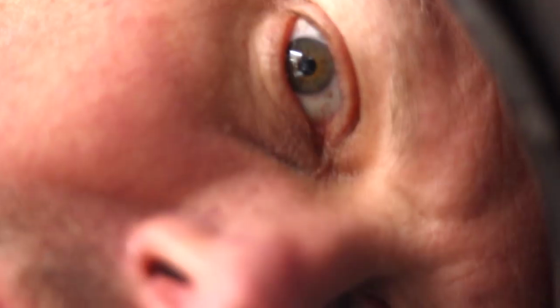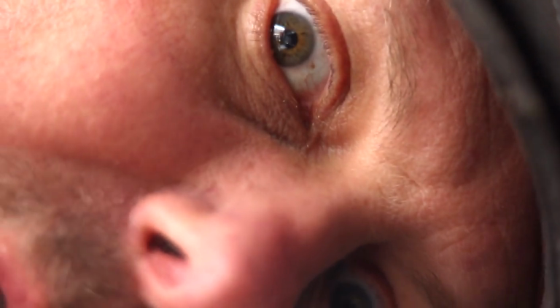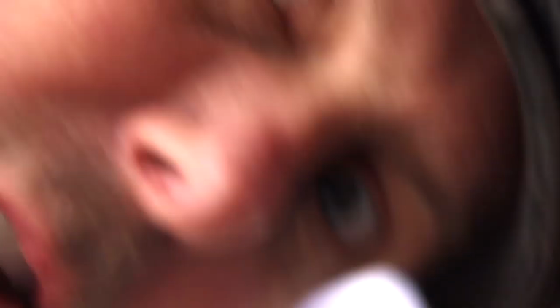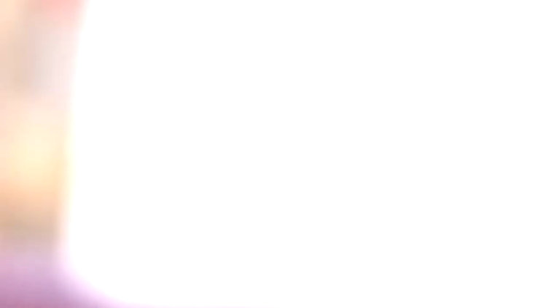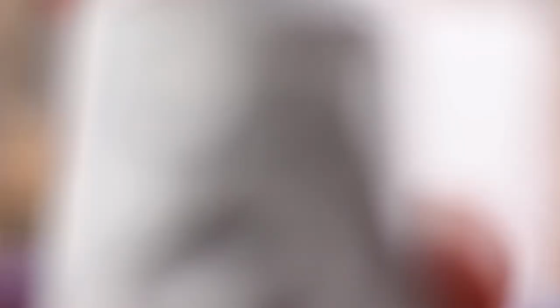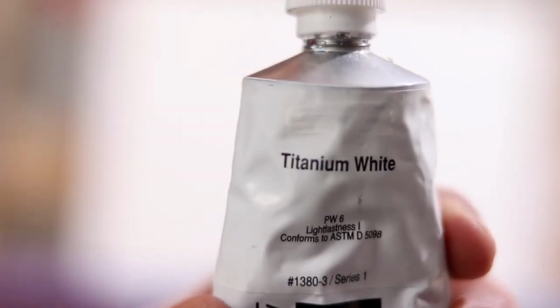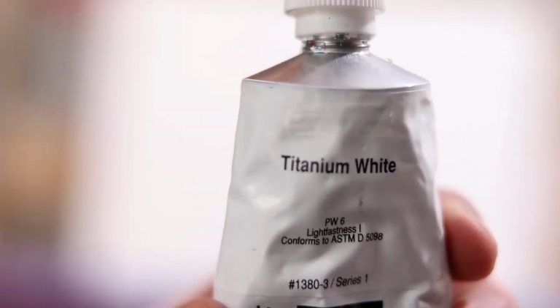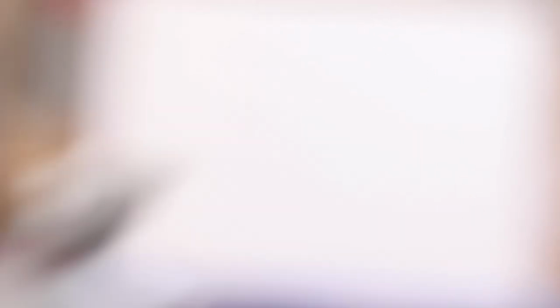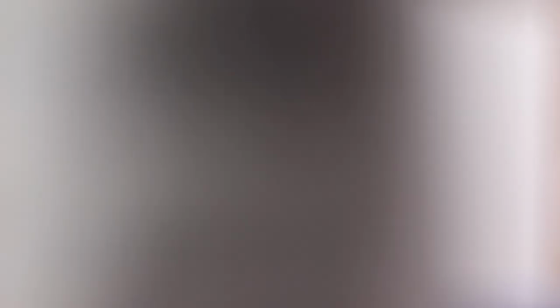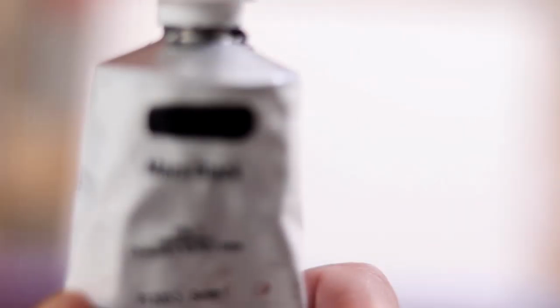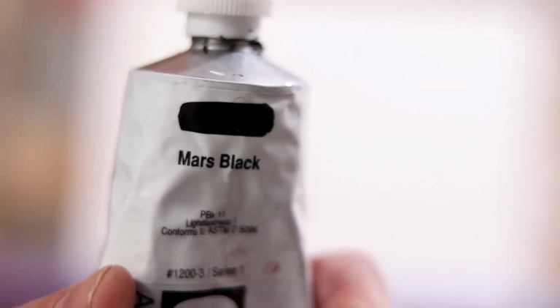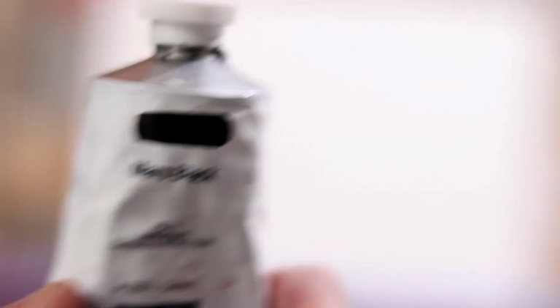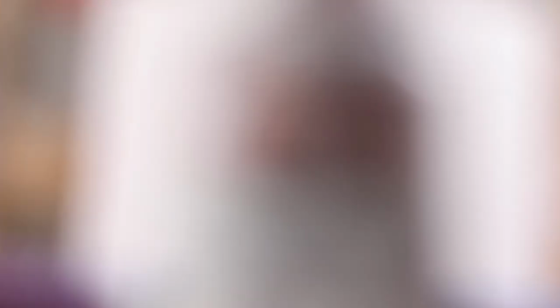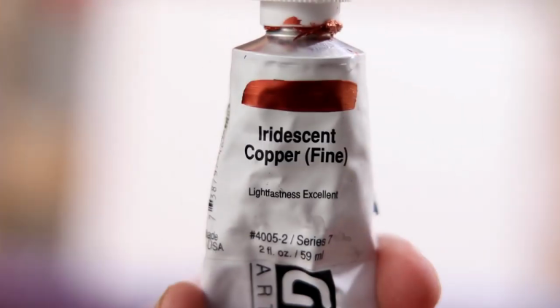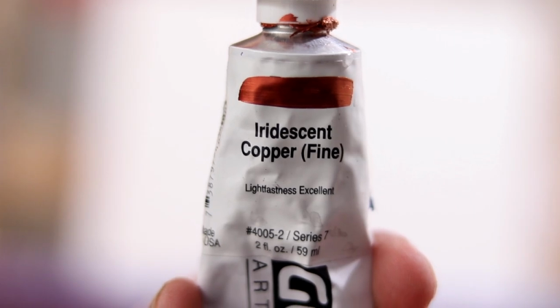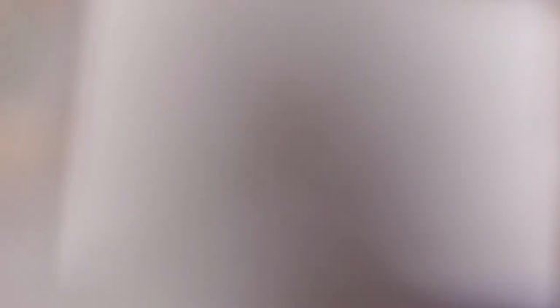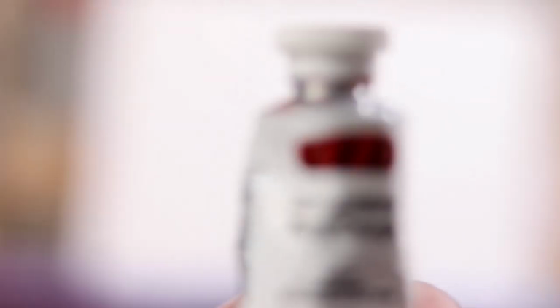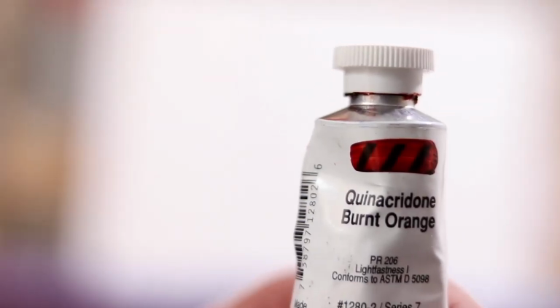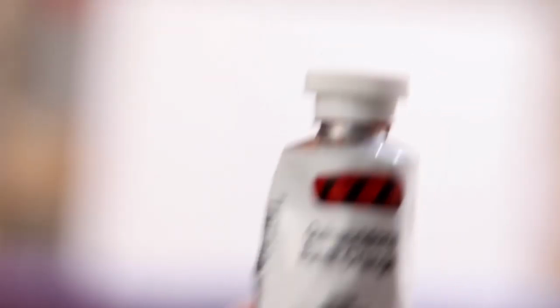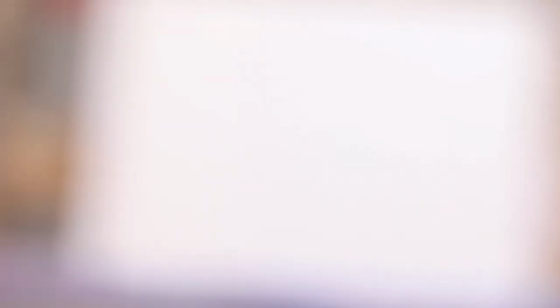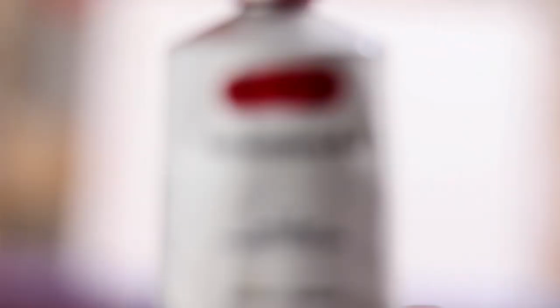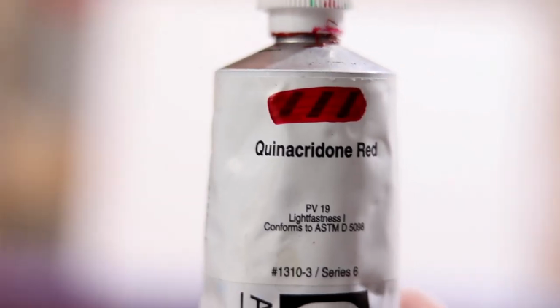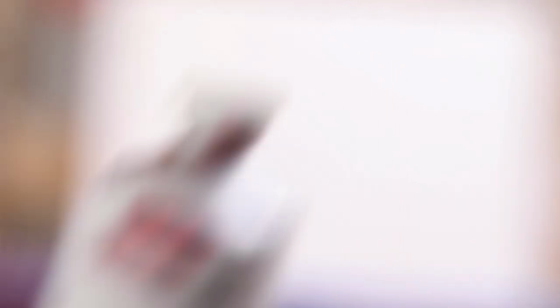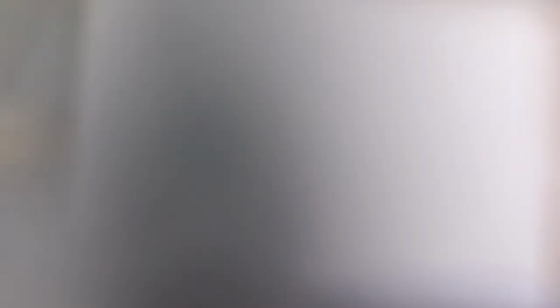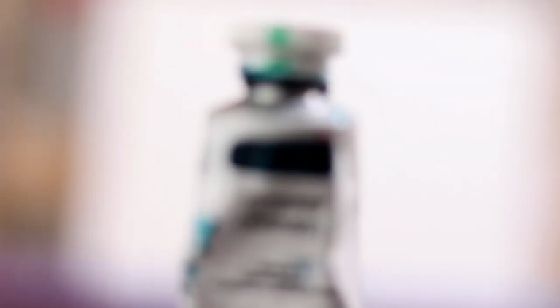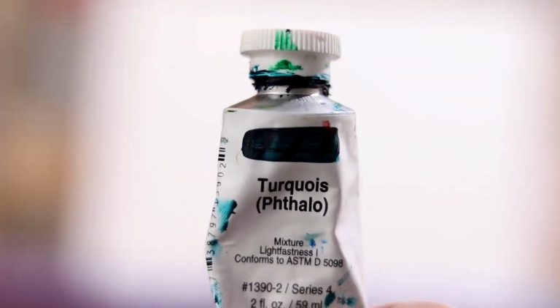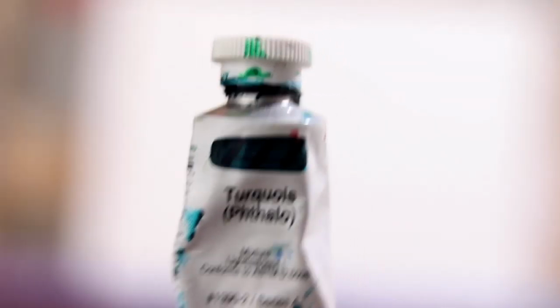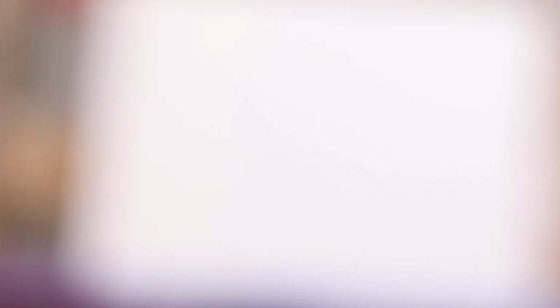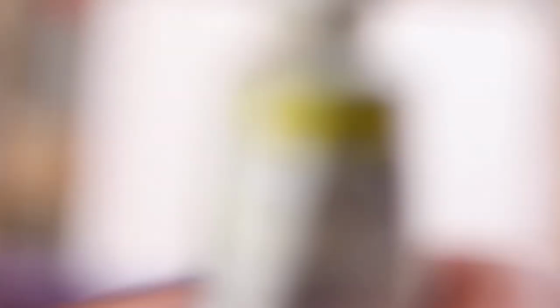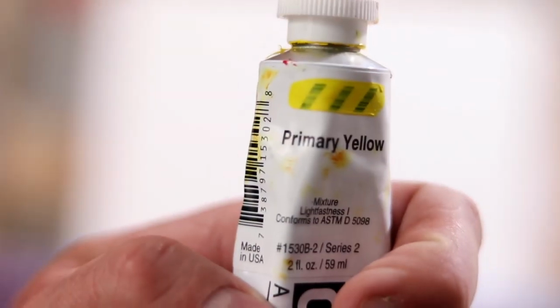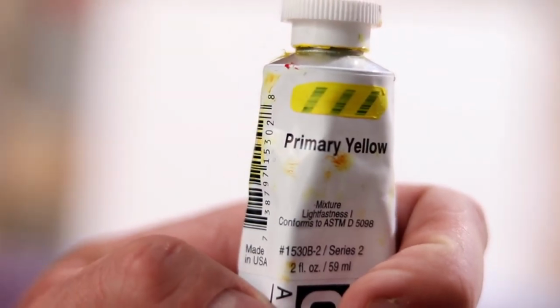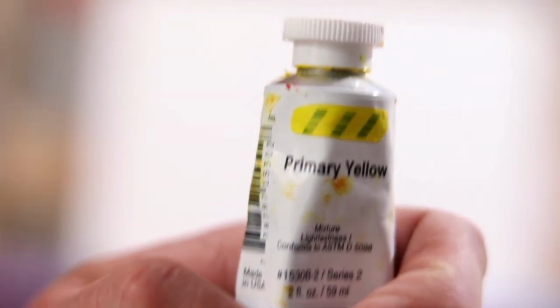Let's run through the colors: Titanium White, Mars Black, Copper, Queen Orange, Queen Red, Phthalo Turquoise, and Primary Yellow.